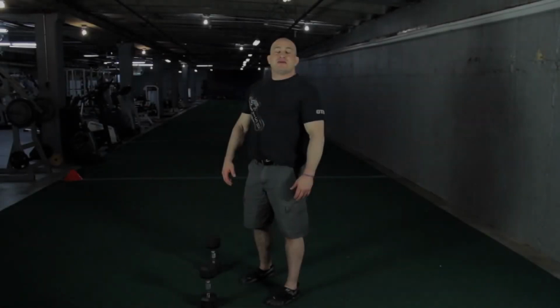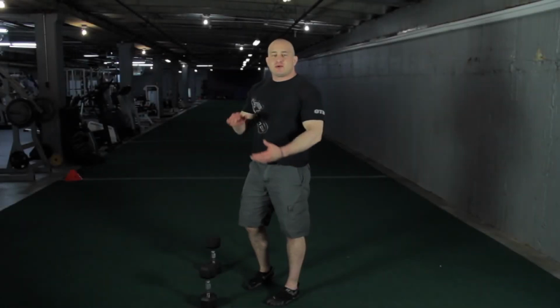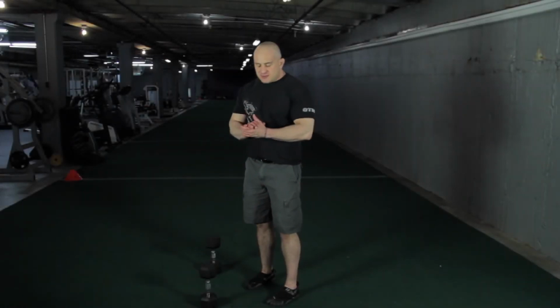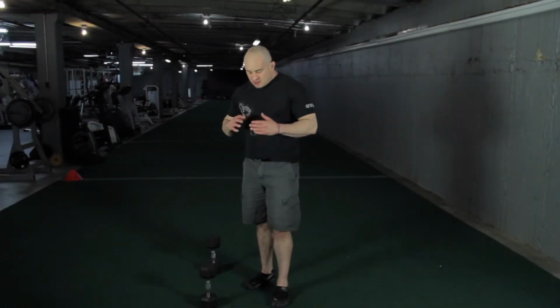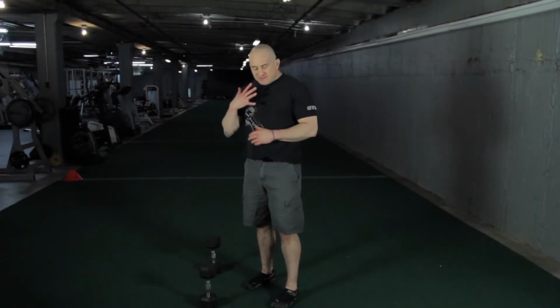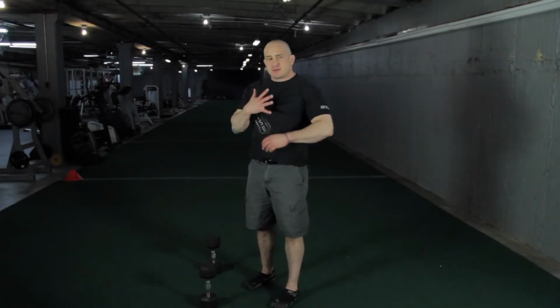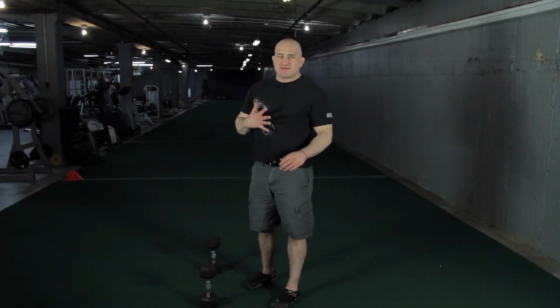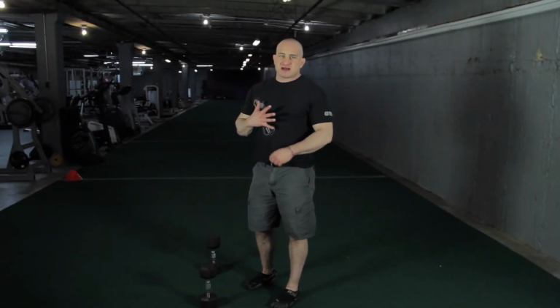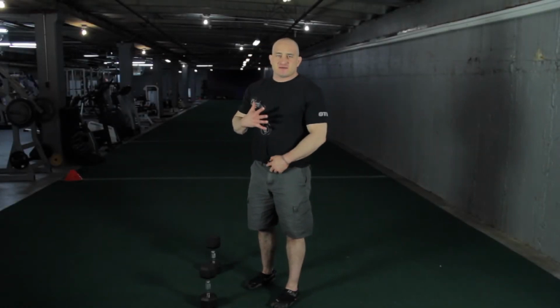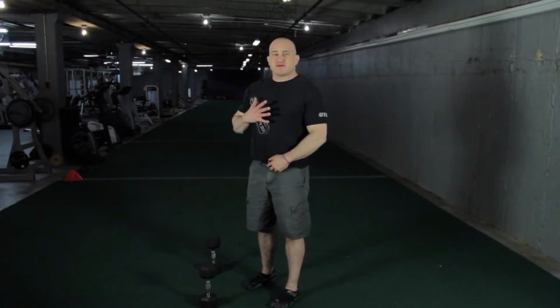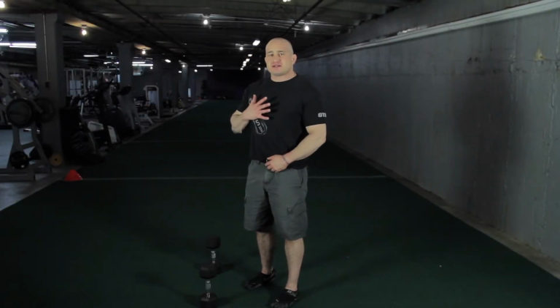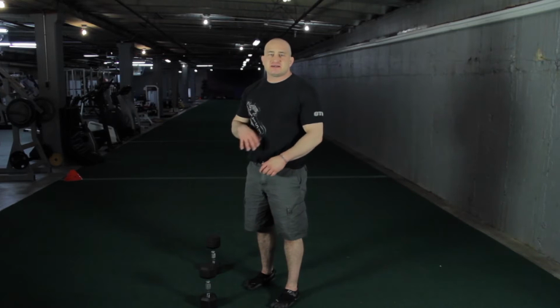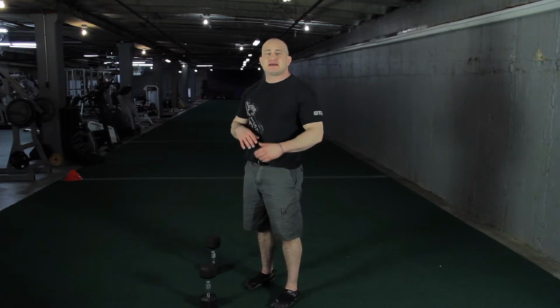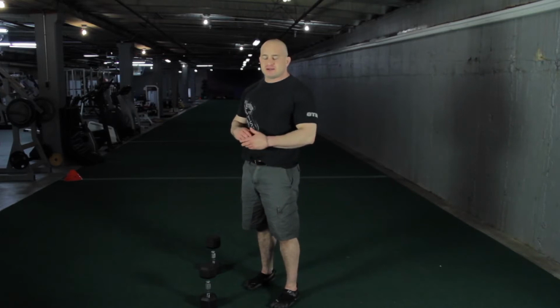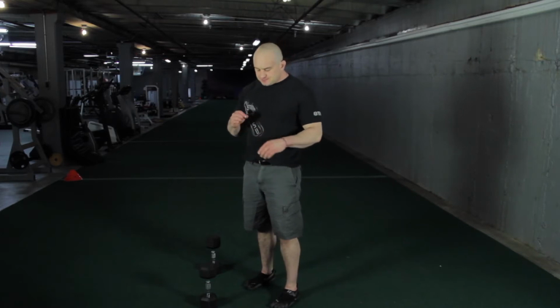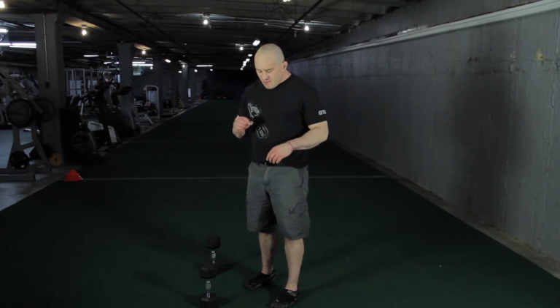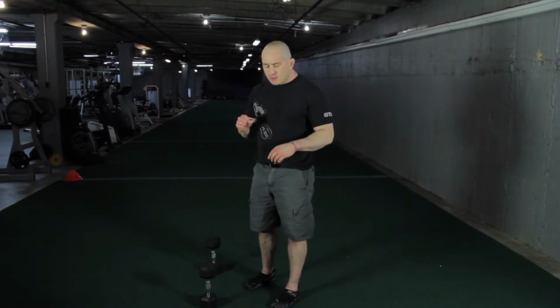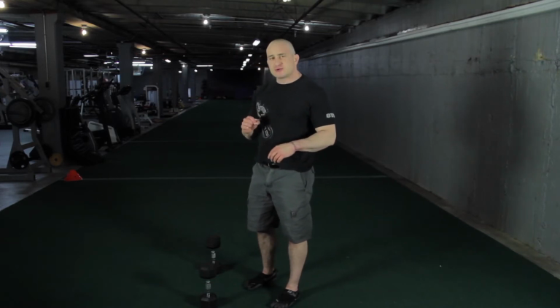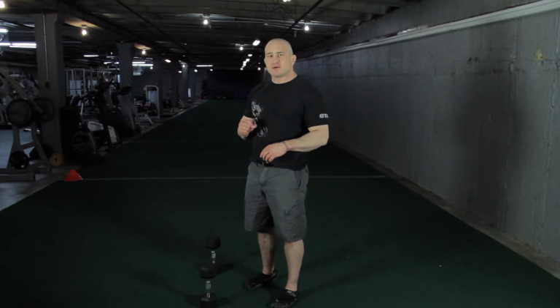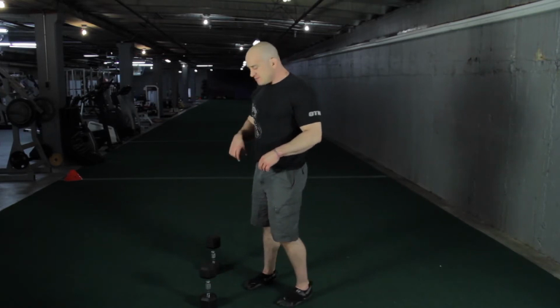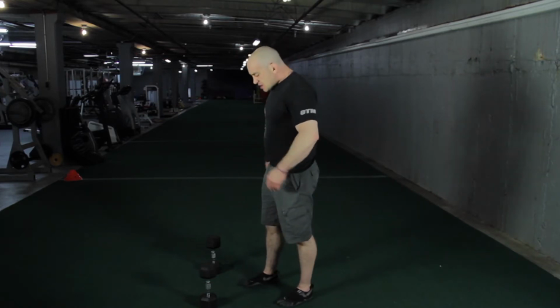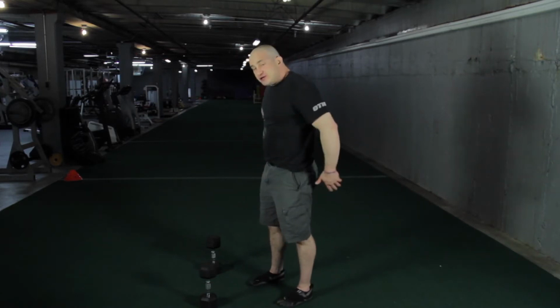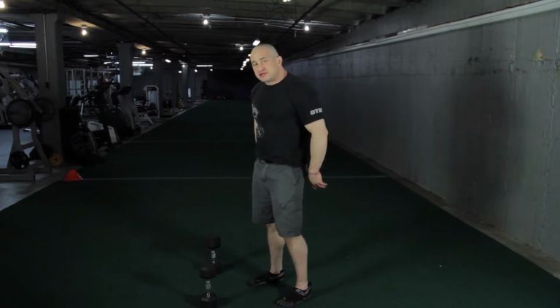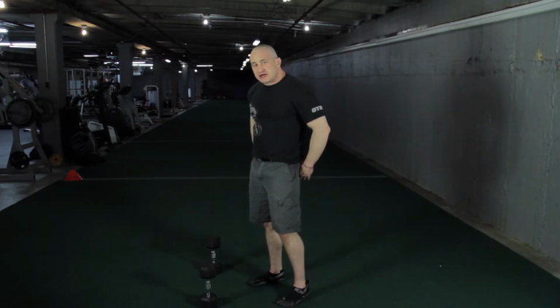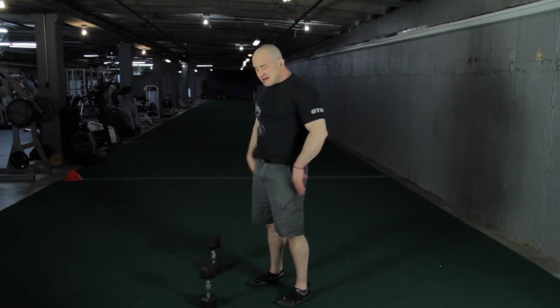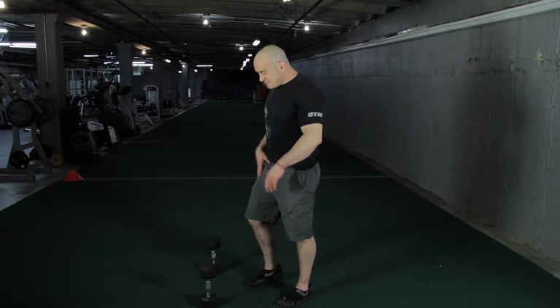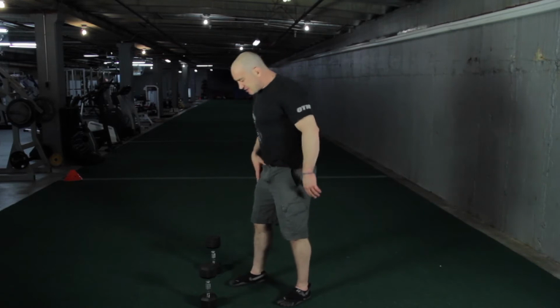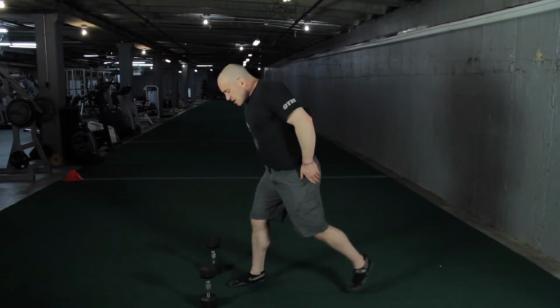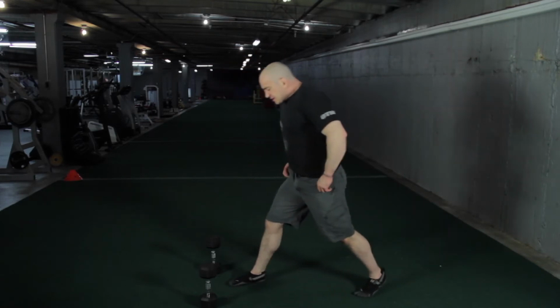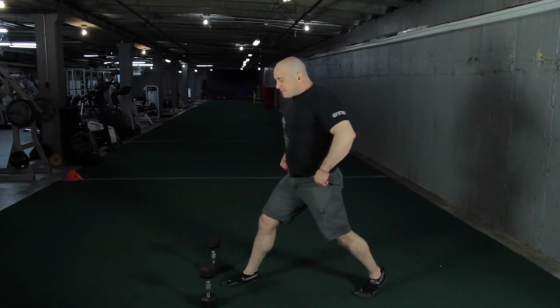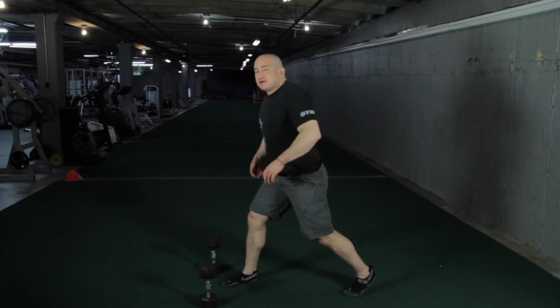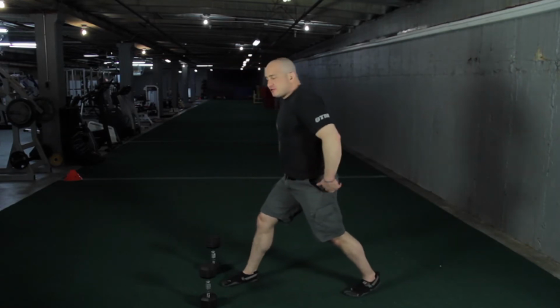This is Animal Fitness with Animal. This is number five, the fifth exercise of the first fundamental six. This is a lunge. What we want to do is focus on using your posterior chain in this motion — primarily, I'm talking about your glutes.